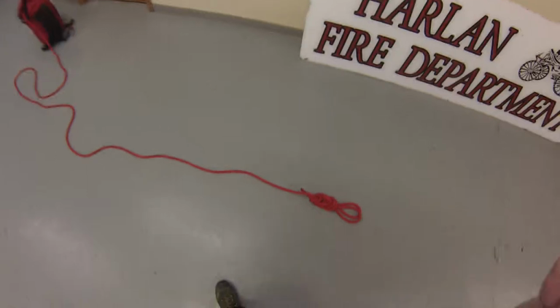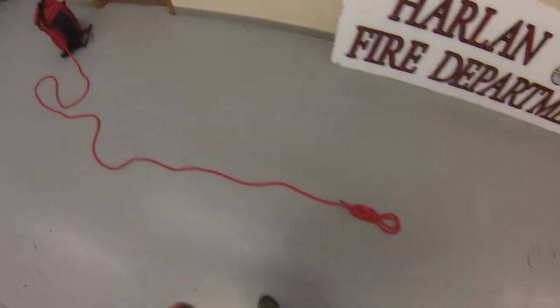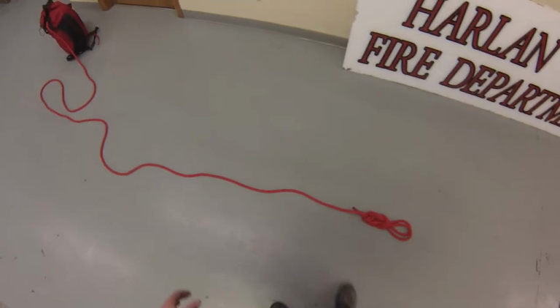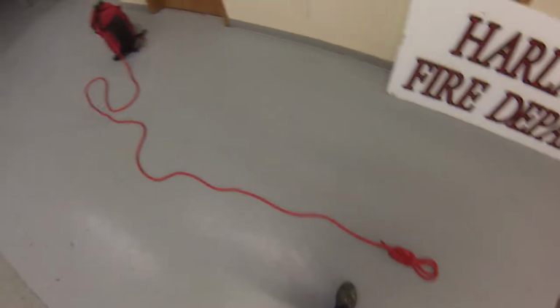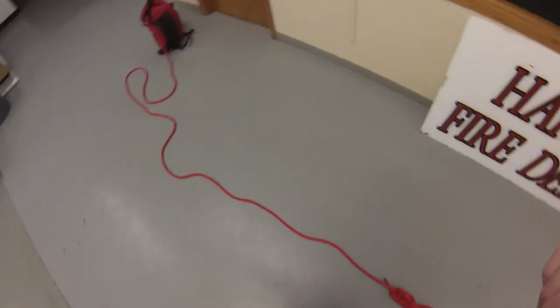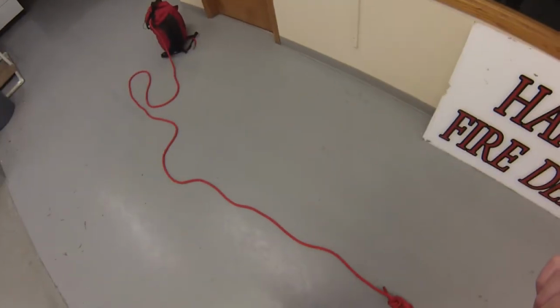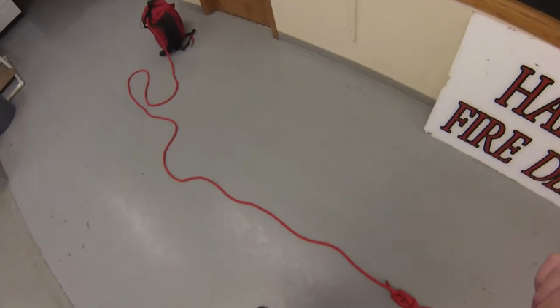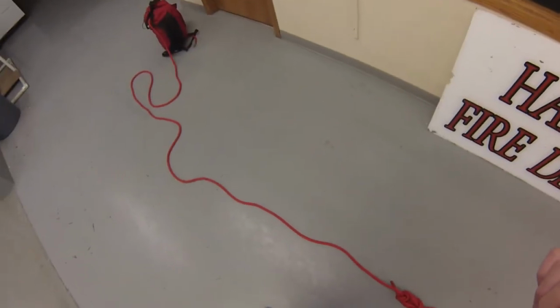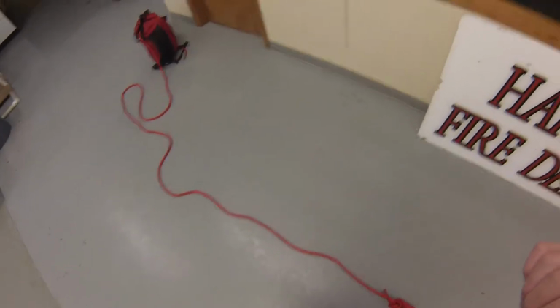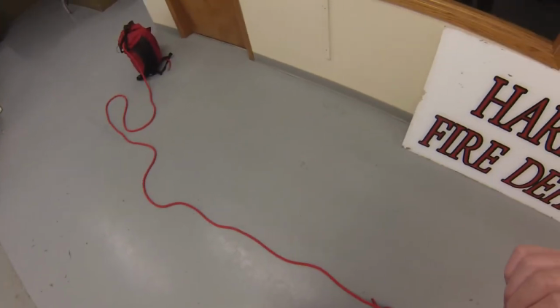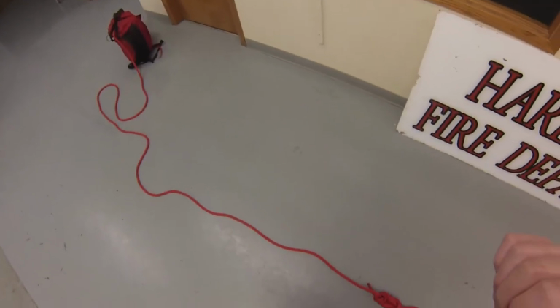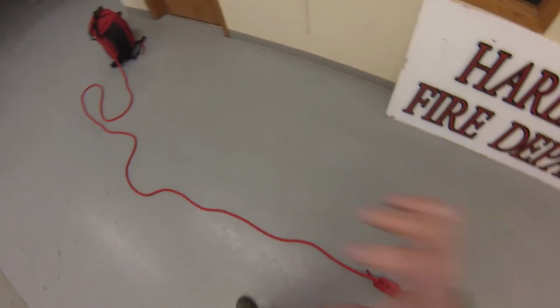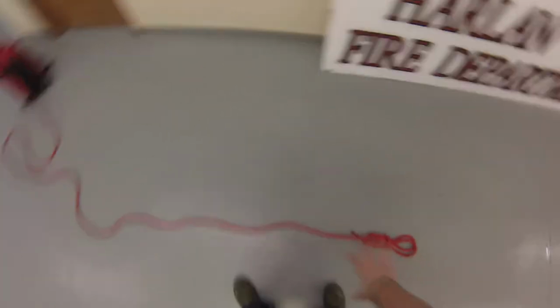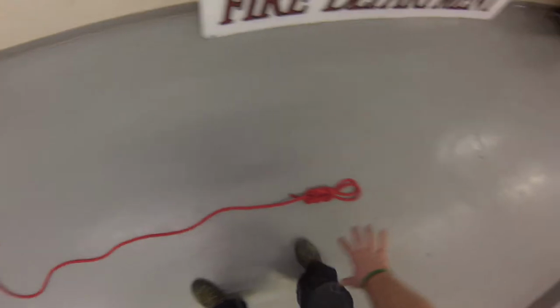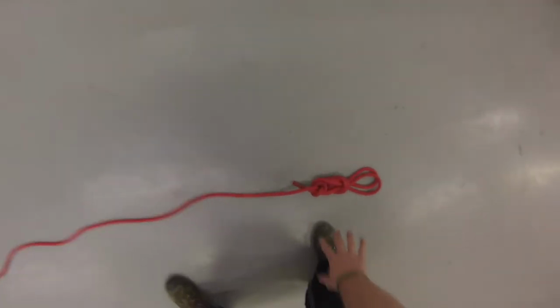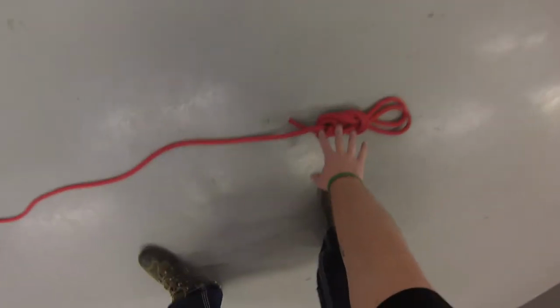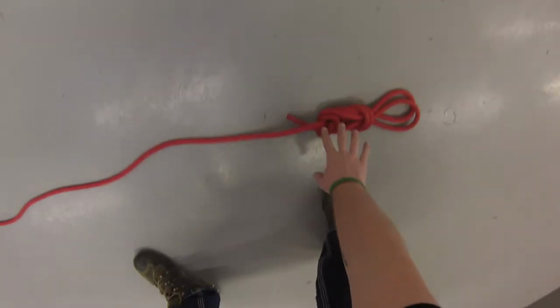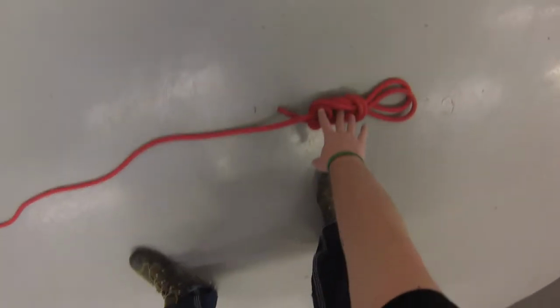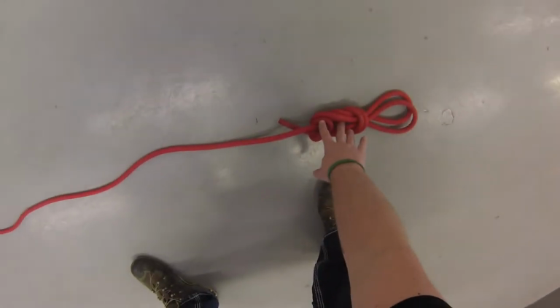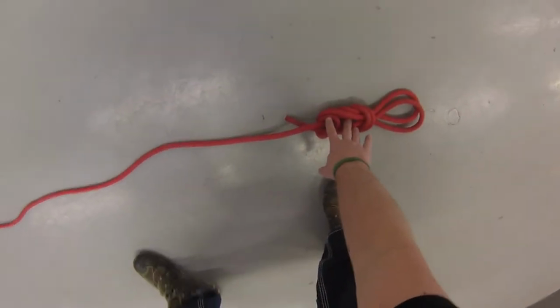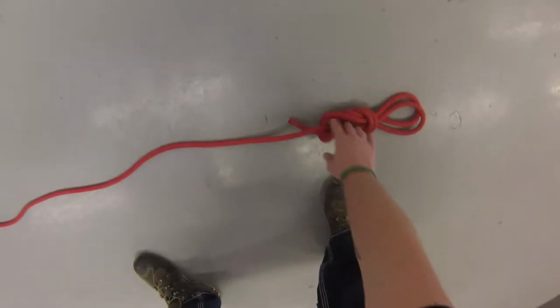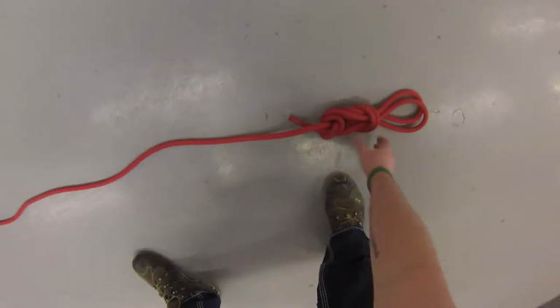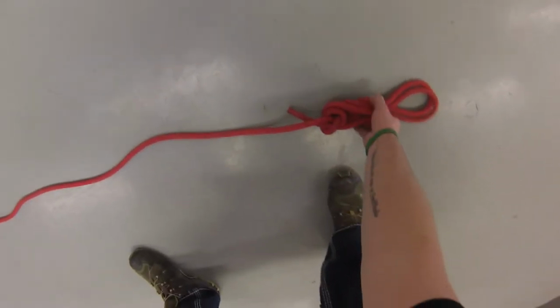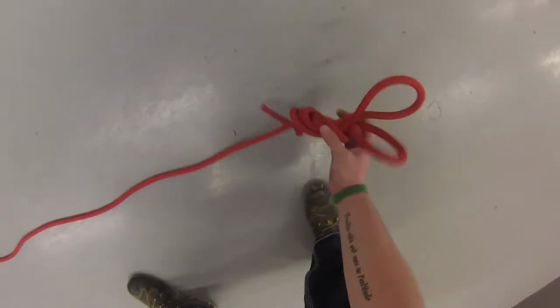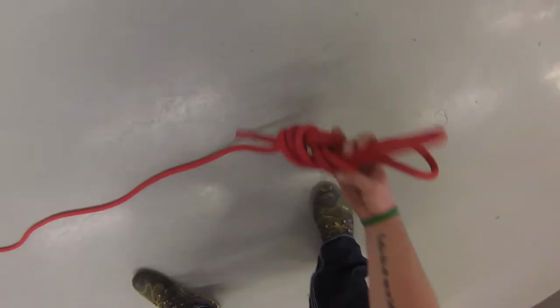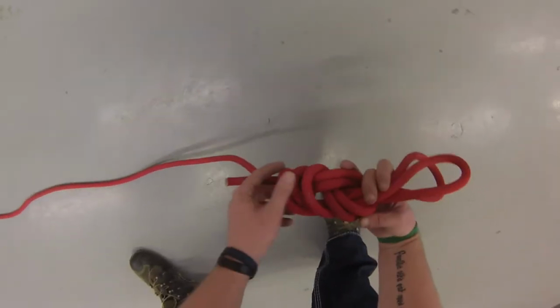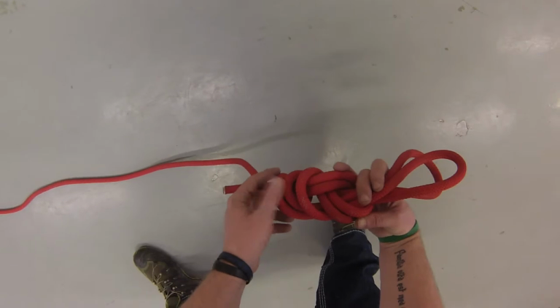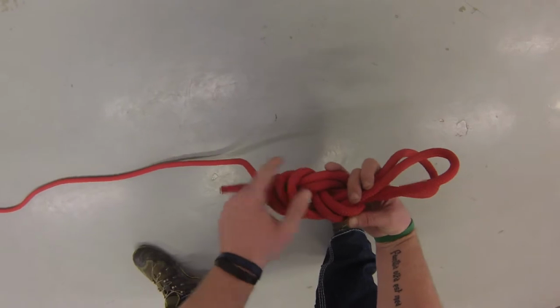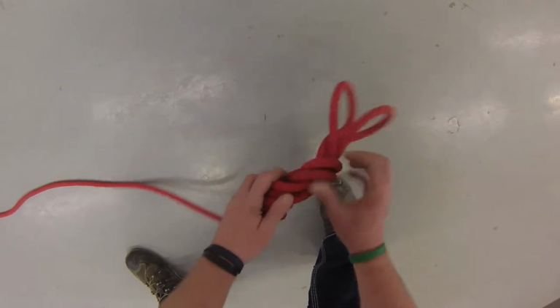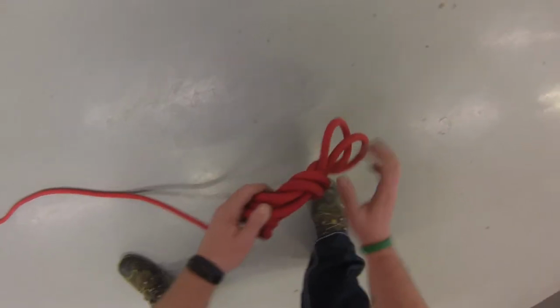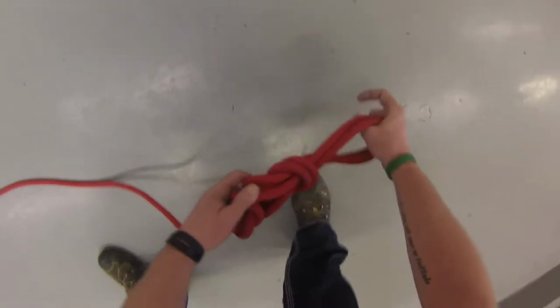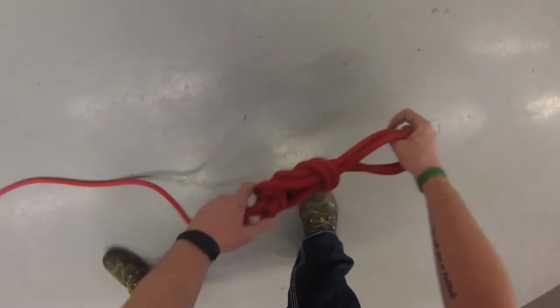We're going to do the inline double loop 8 on a bight. To do this, I already have to have my double loop 8 on a bight on the end — that's what I've got here, my 3-2 knot, 1-2-3-2 with my two loops.